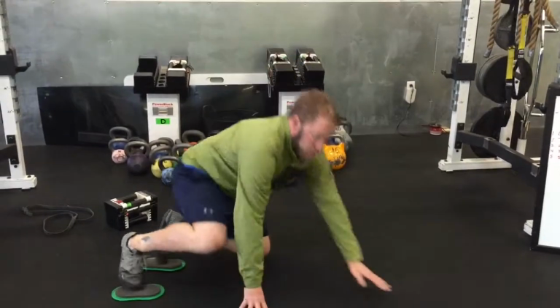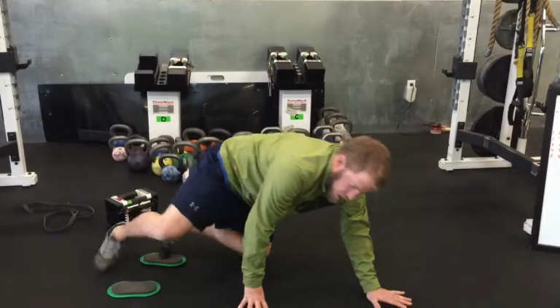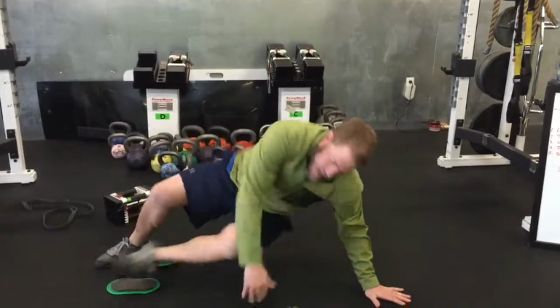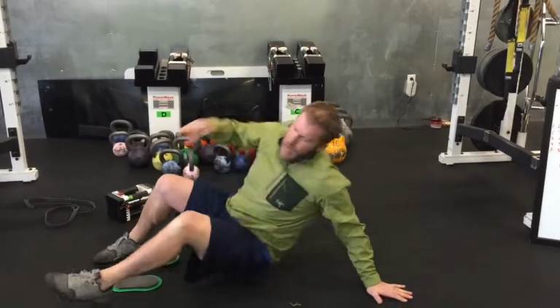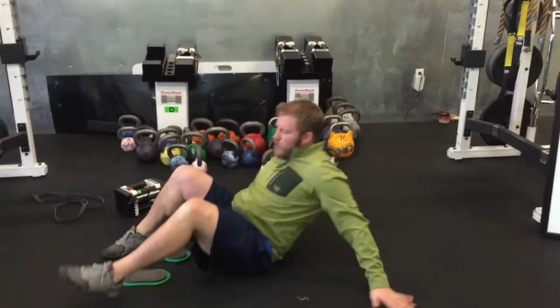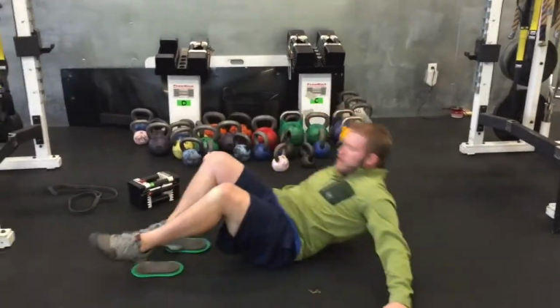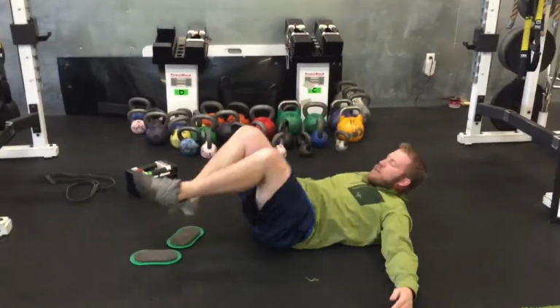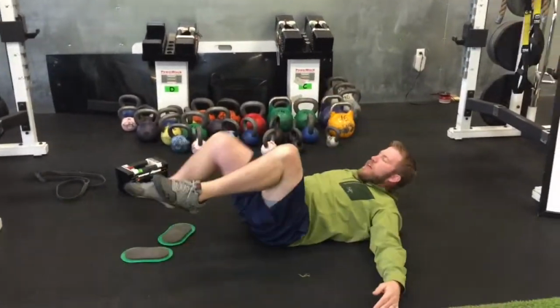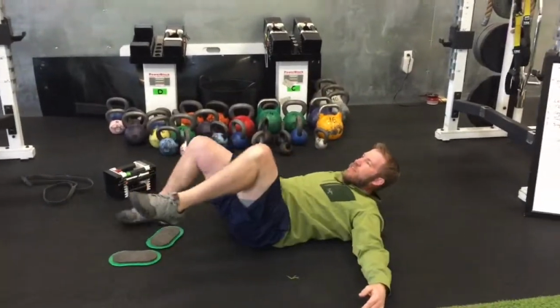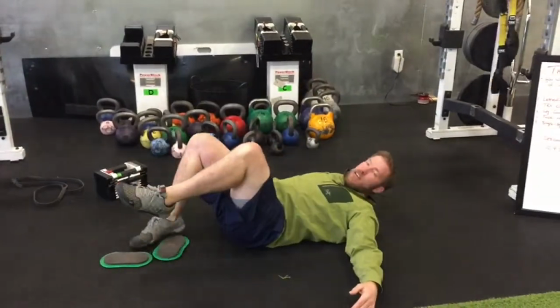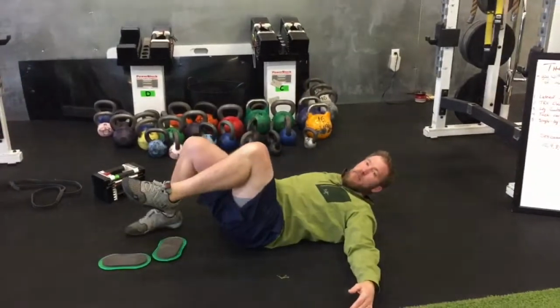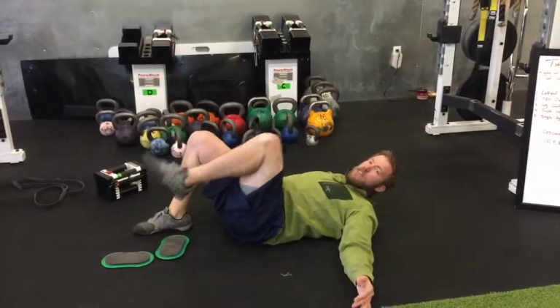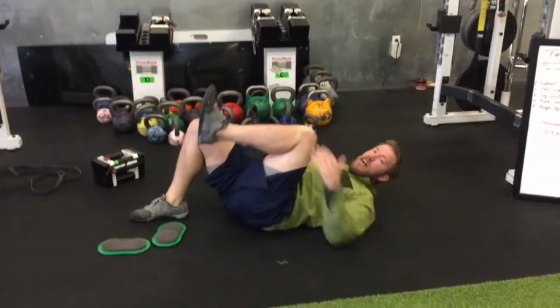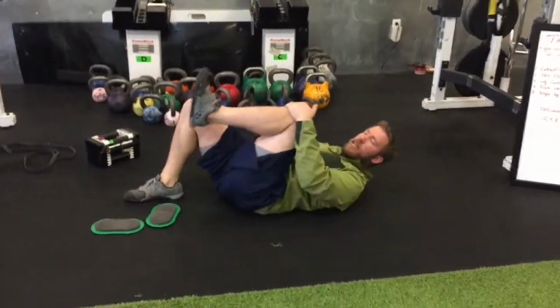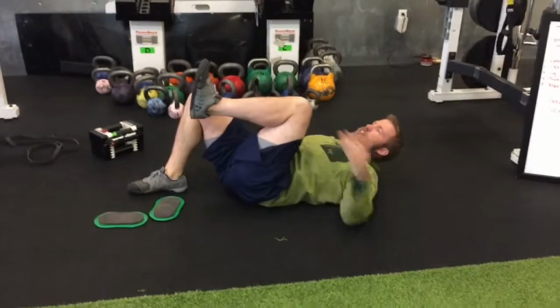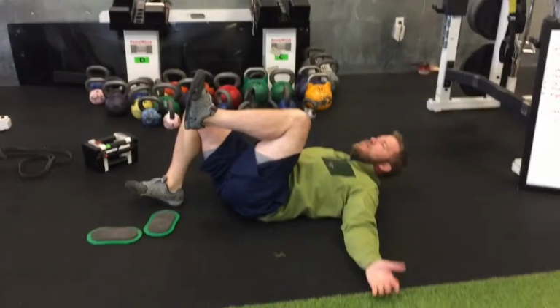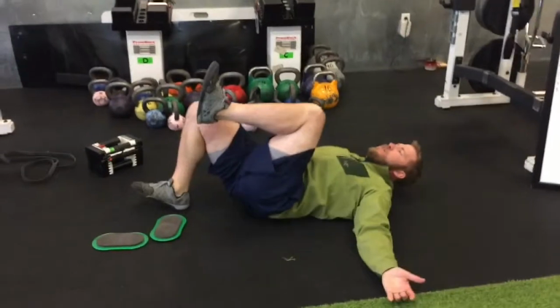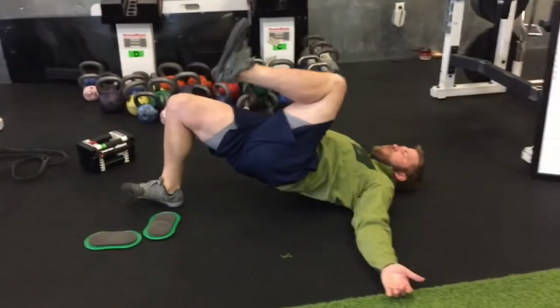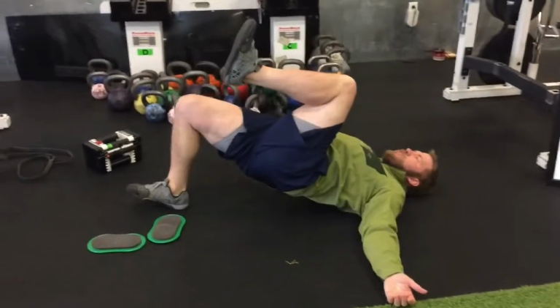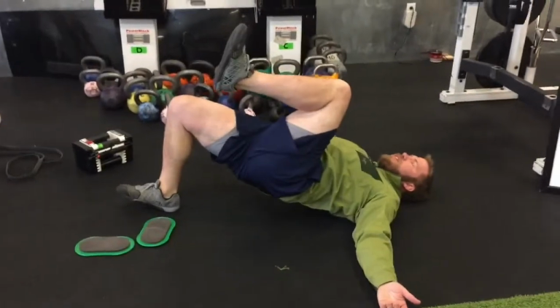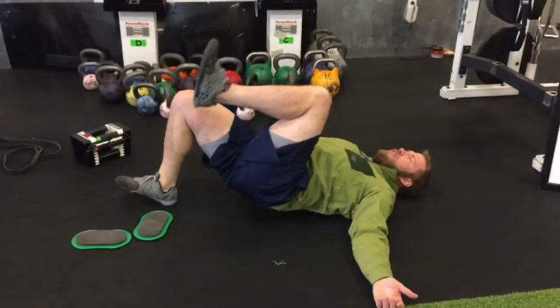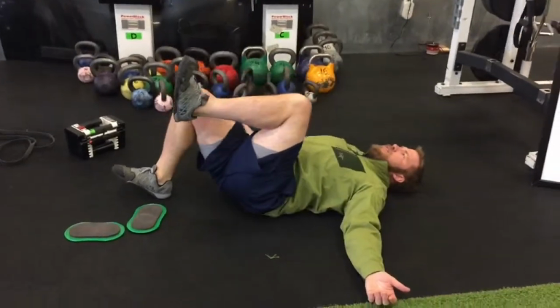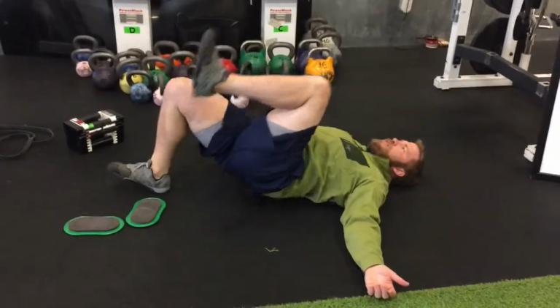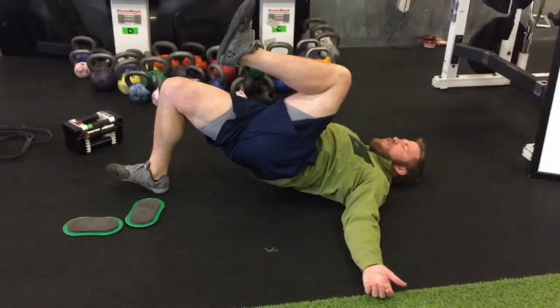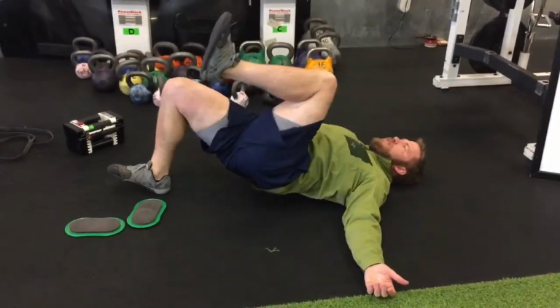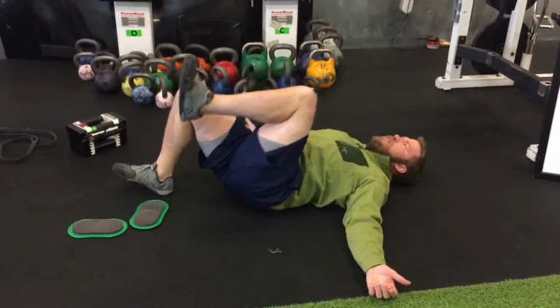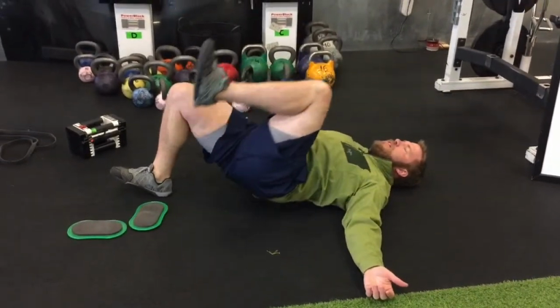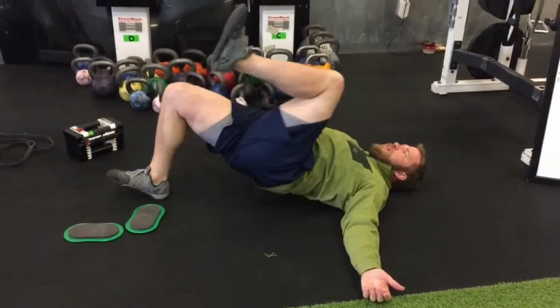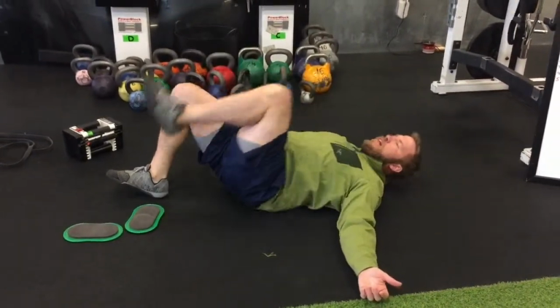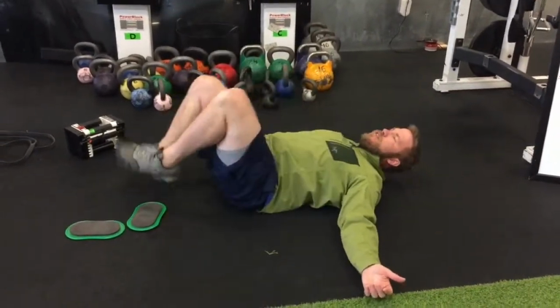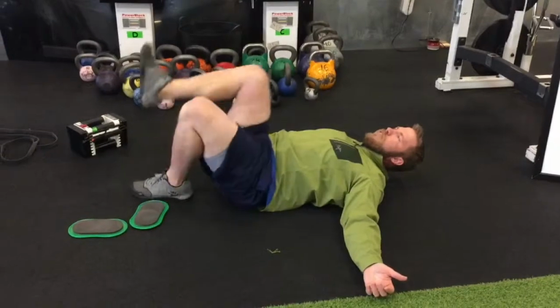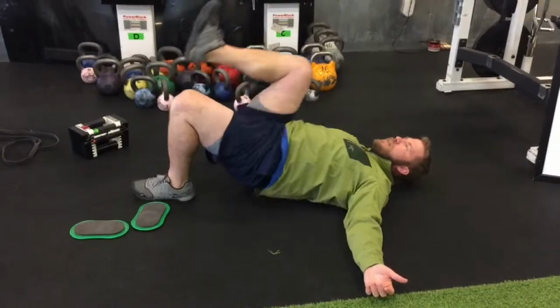Flip over on your backside and then you have single leg bridges. Tuck one knee to your chest, push through your heel, and then you'll do the other side.